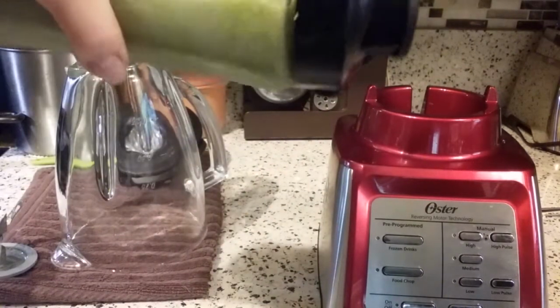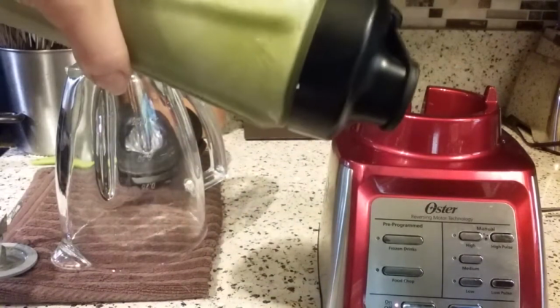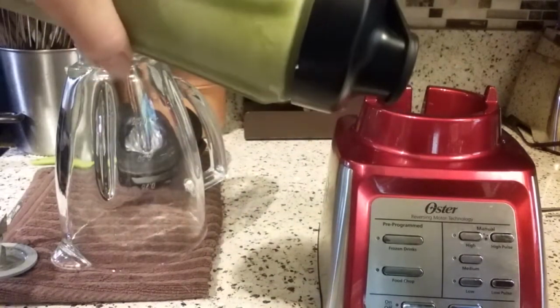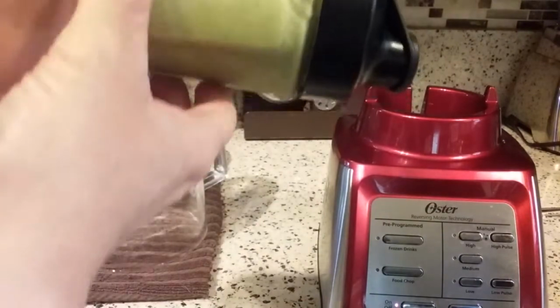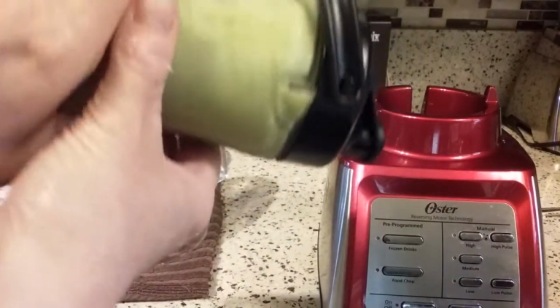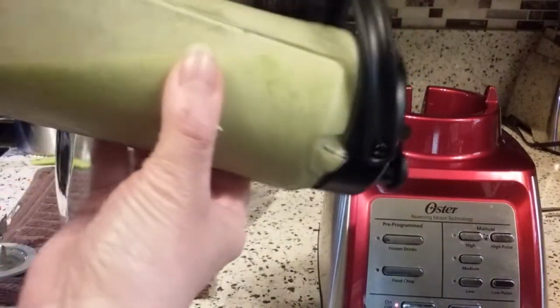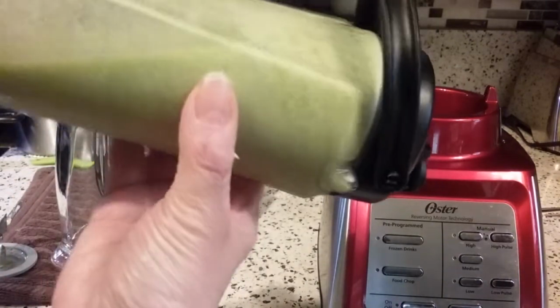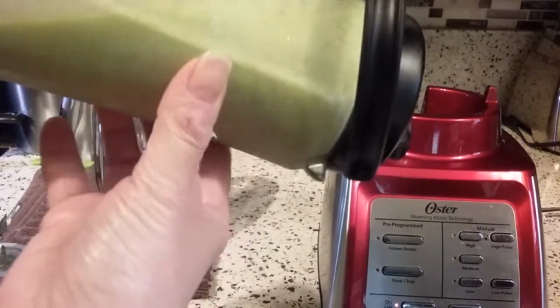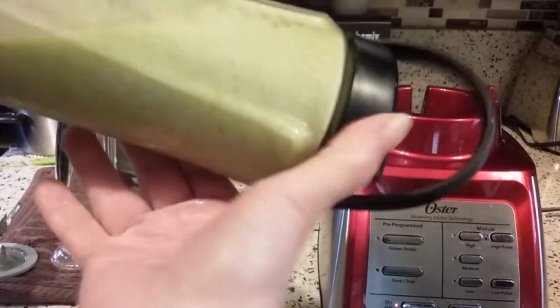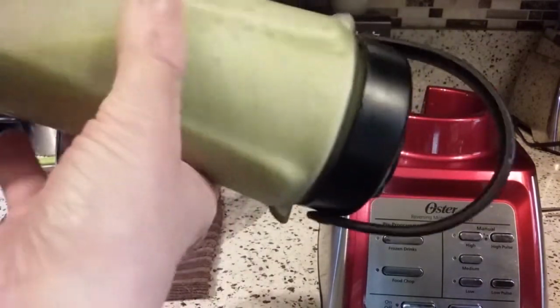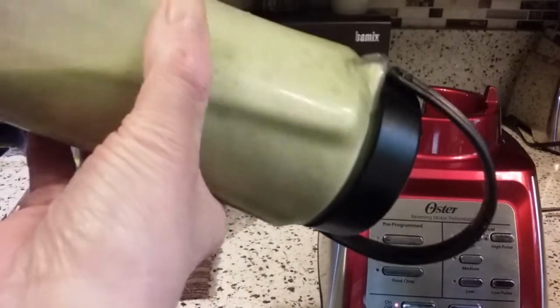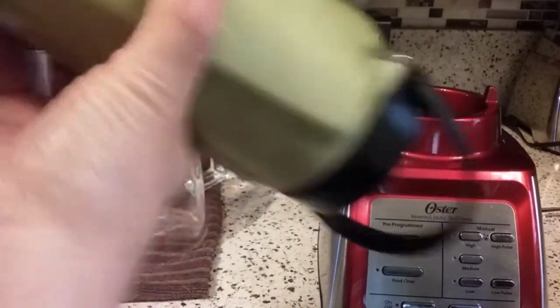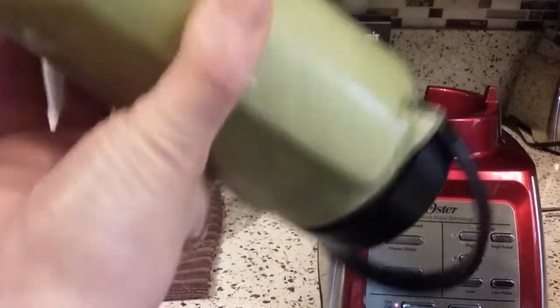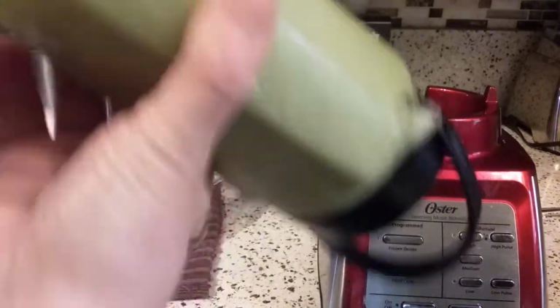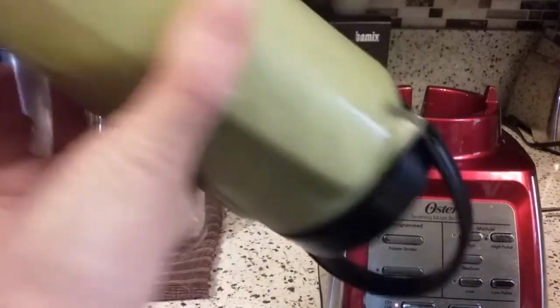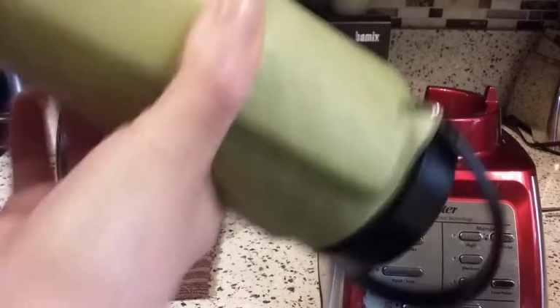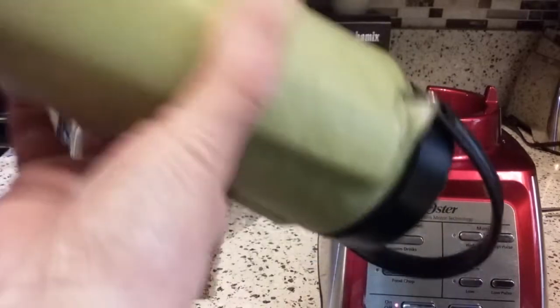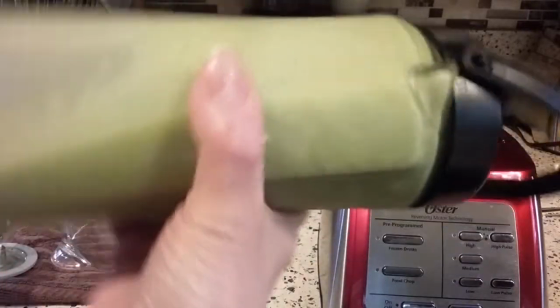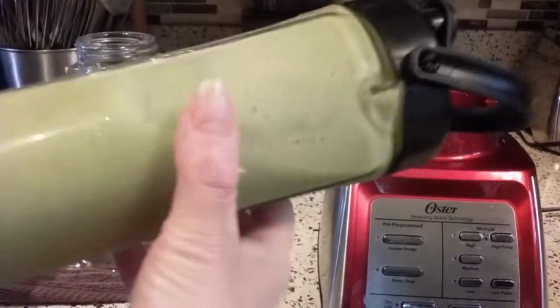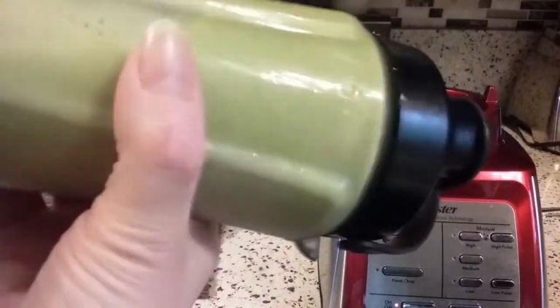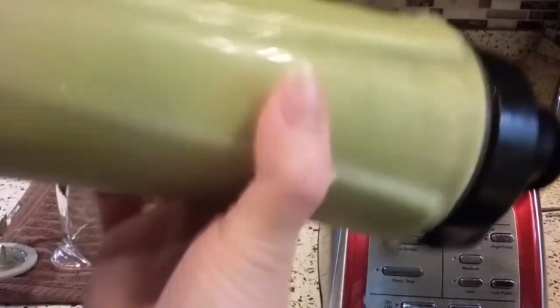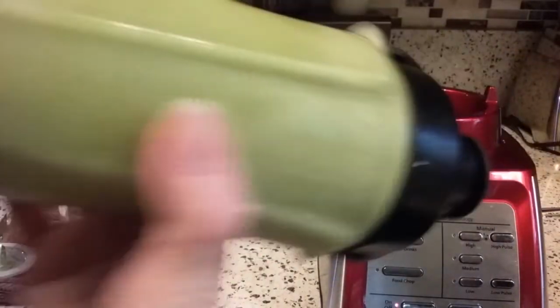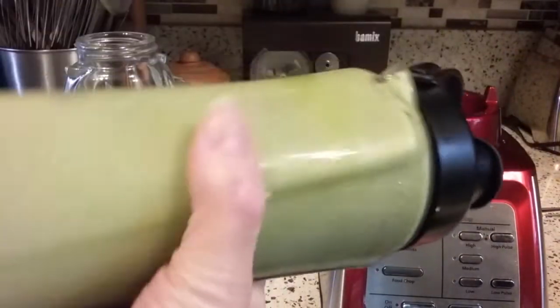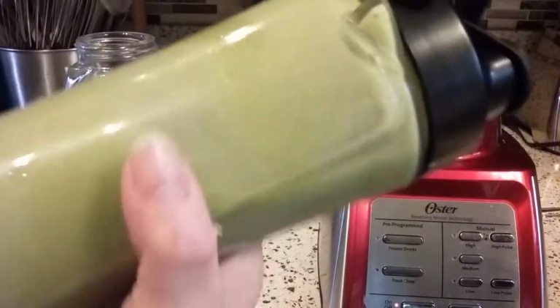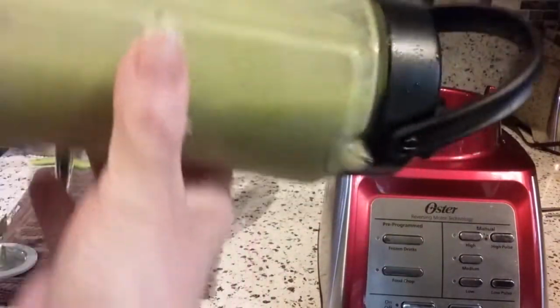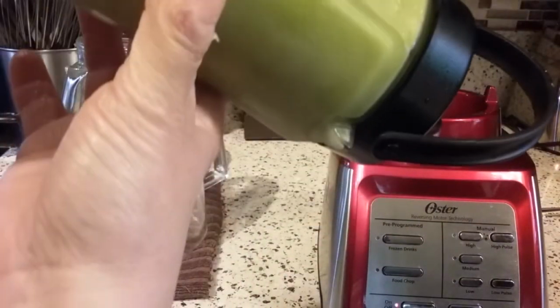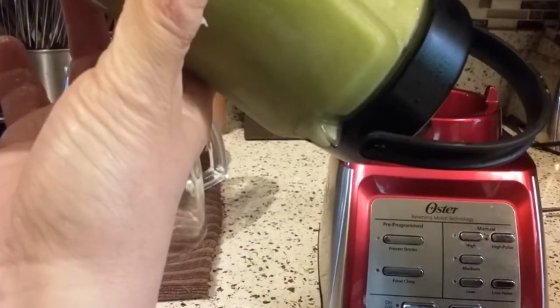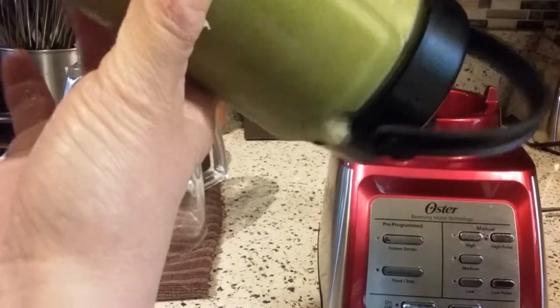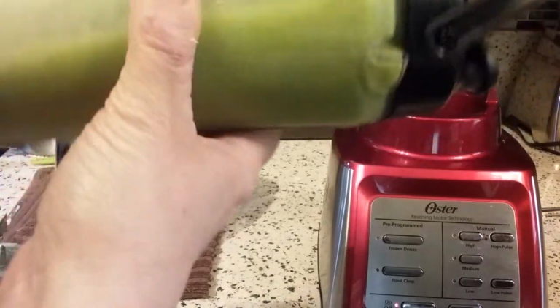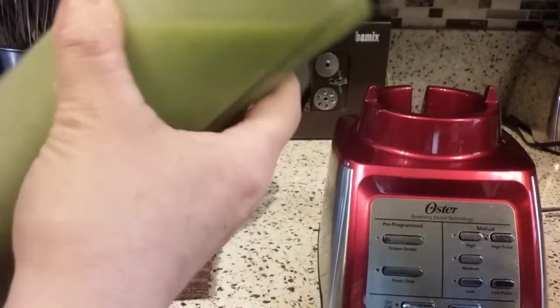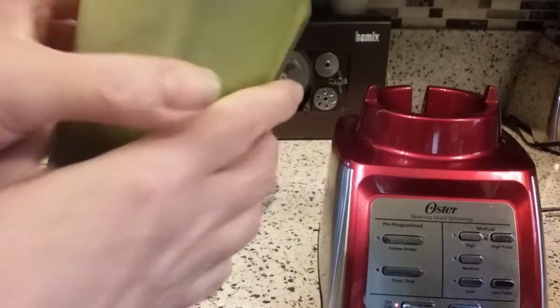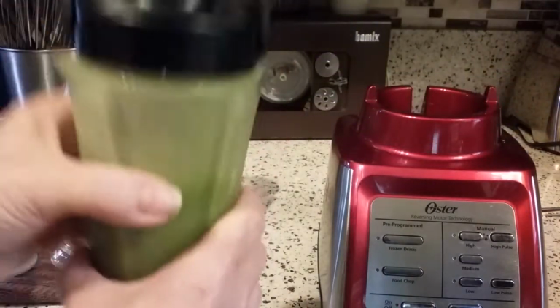Now, since this is a travel mug, I want to test it out and make sure nothing's leaking, especially if you're on a bike or you're hiking — it's going to be shaken and moved around a lot. So far I don't see anything coming out; it looks pretty good.